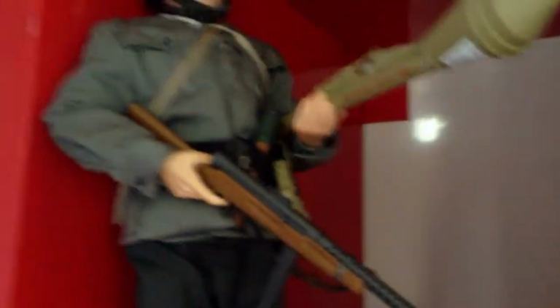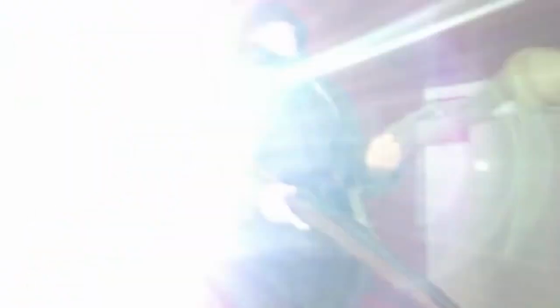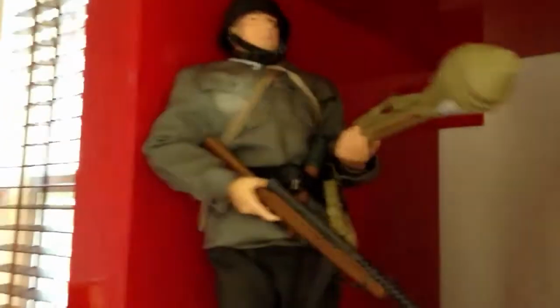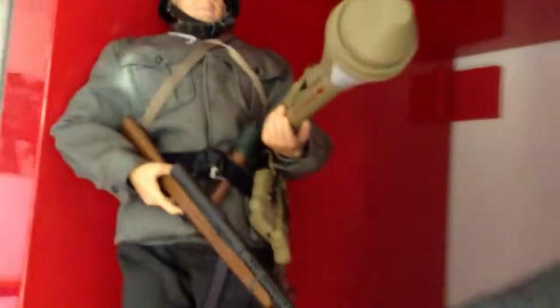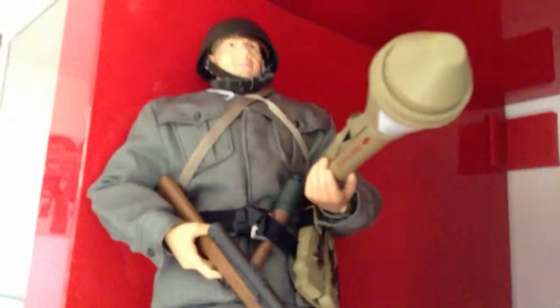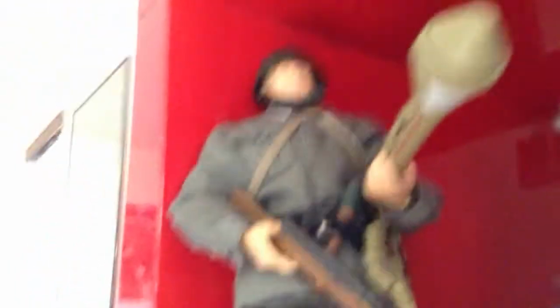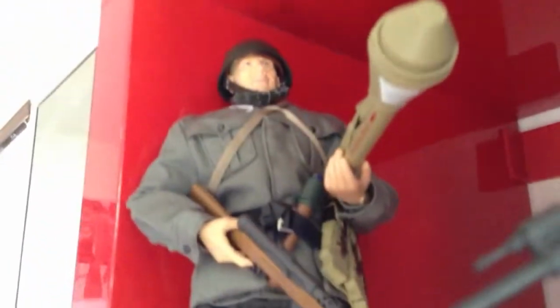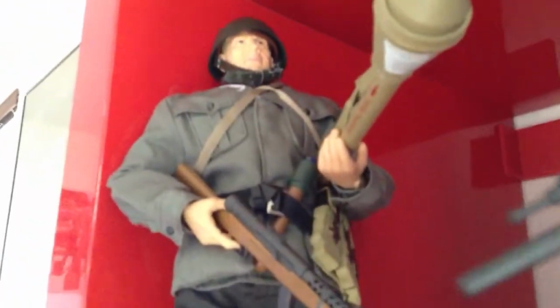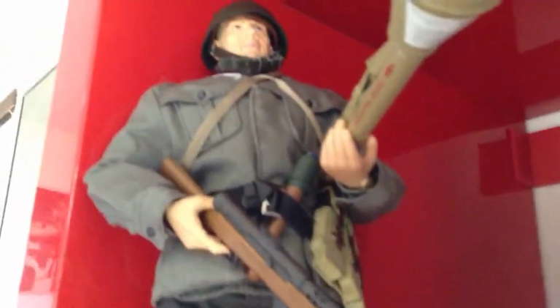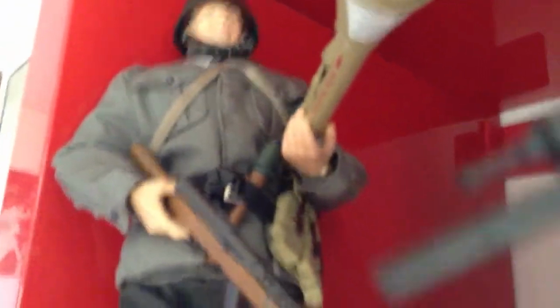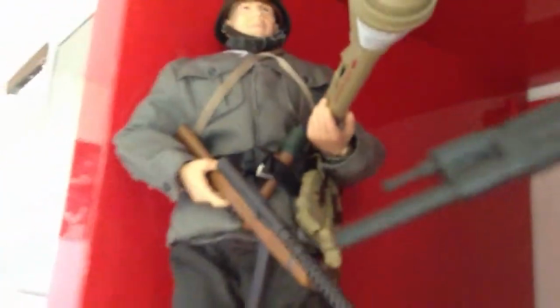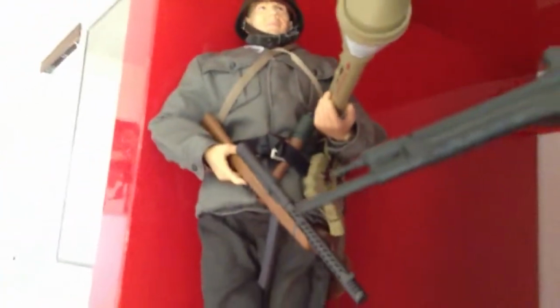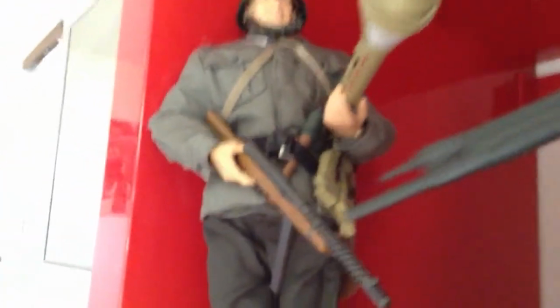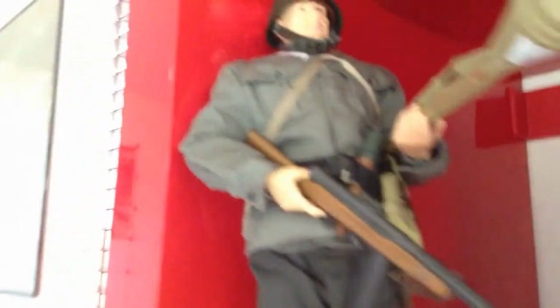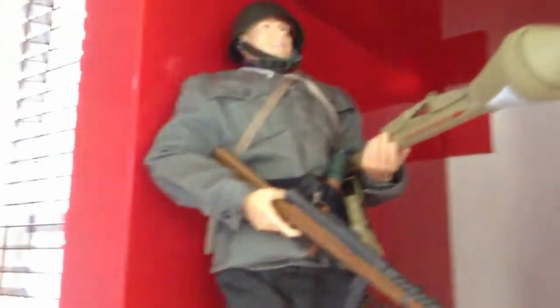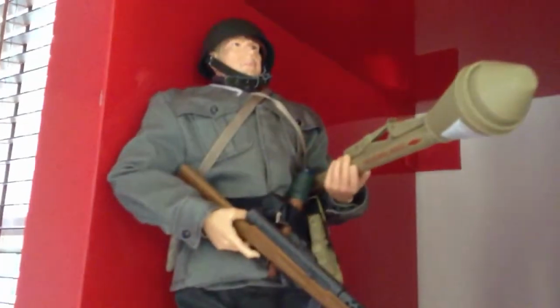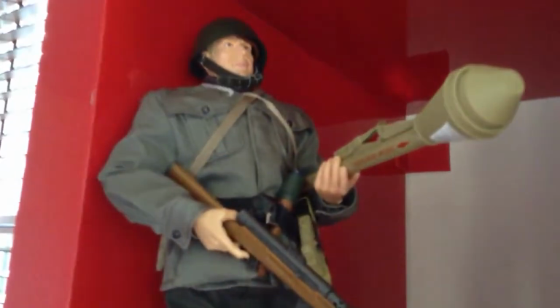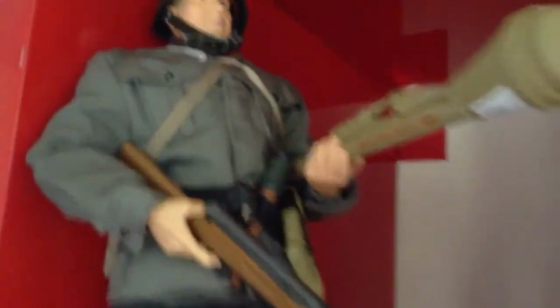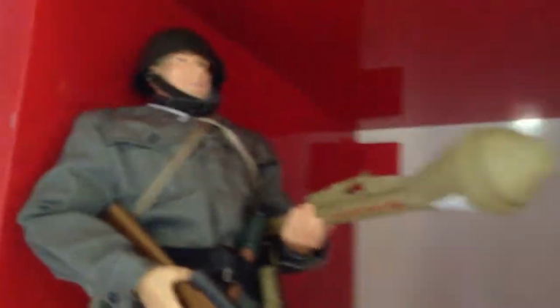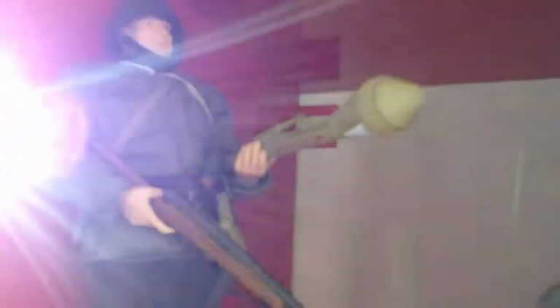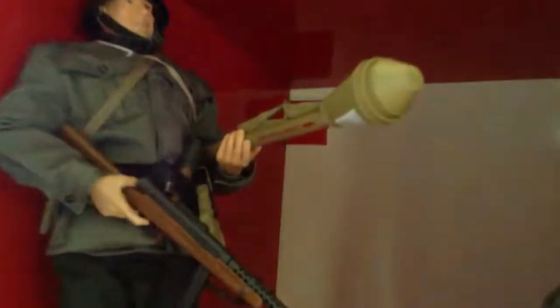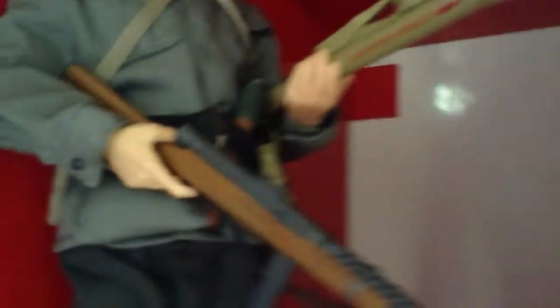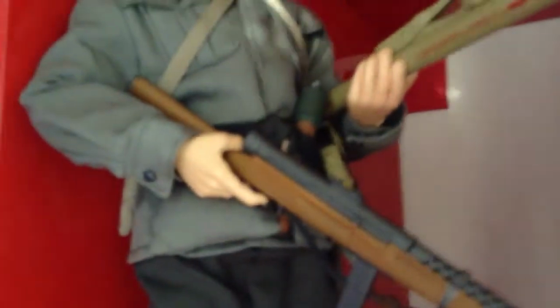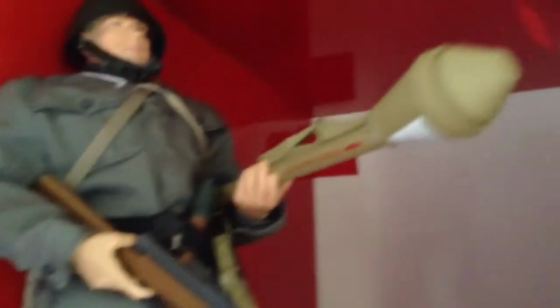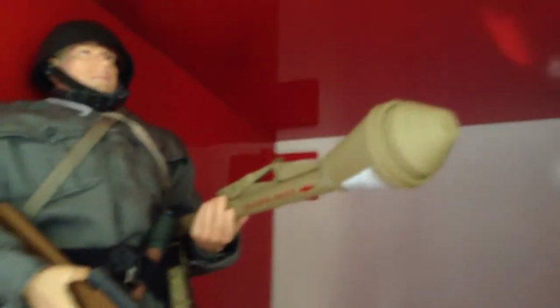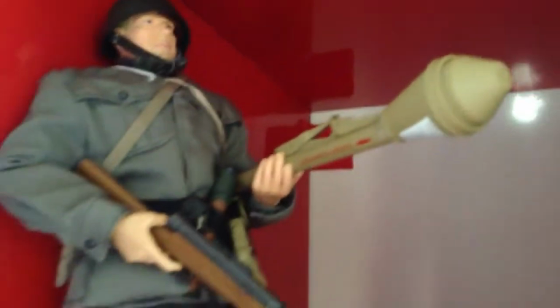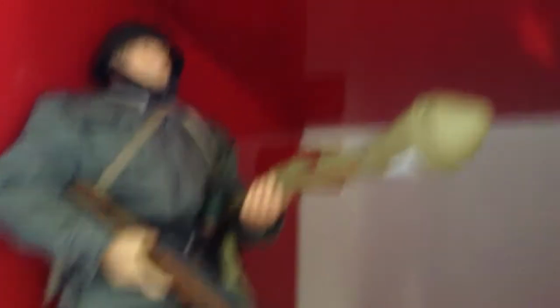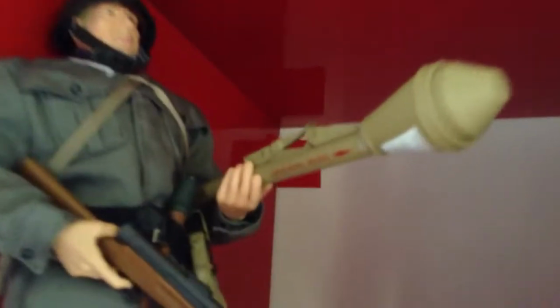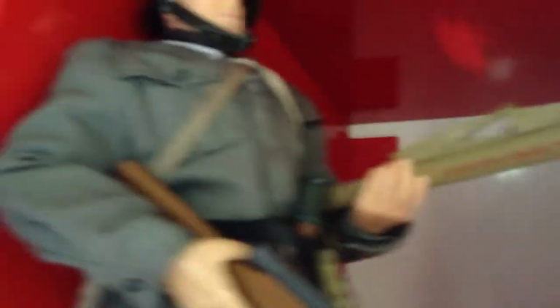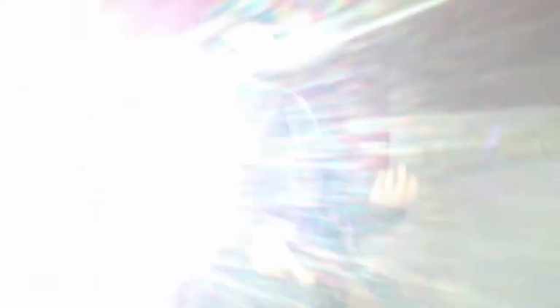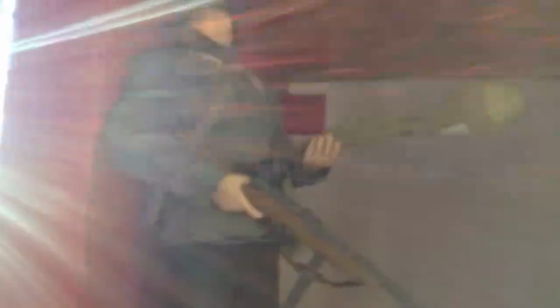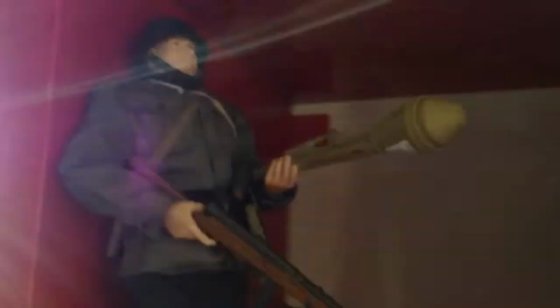Here's my Sergio Martelli. He's an Italian-German volunteer in the Waffen SS, around 1945 — excellent figure. I gave him a grenade and a Panzerfaust 65, I believe.